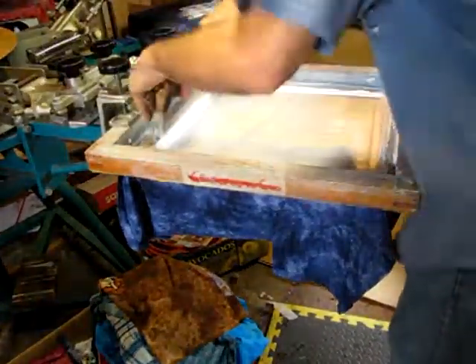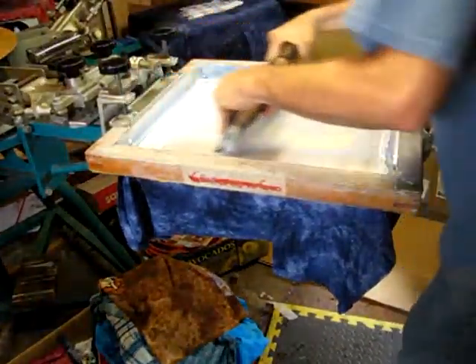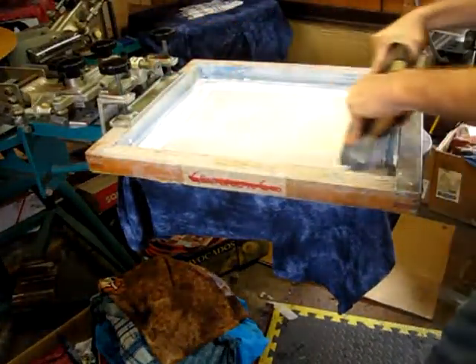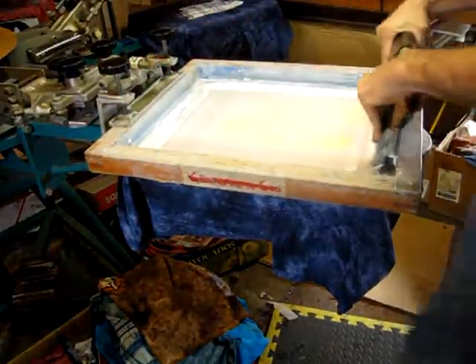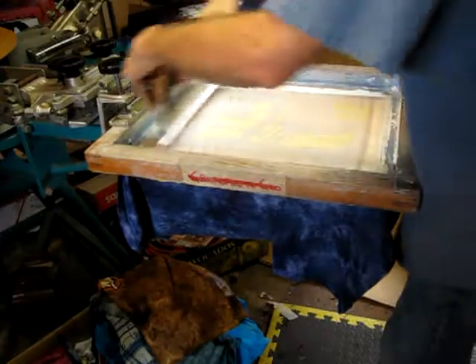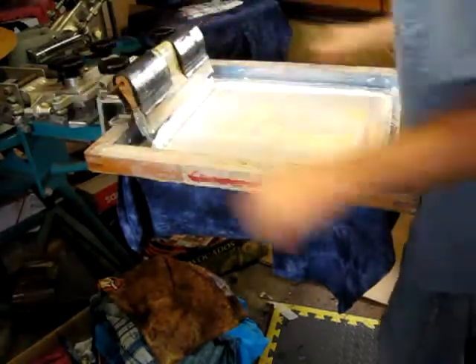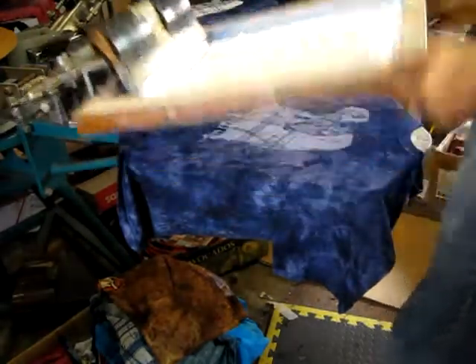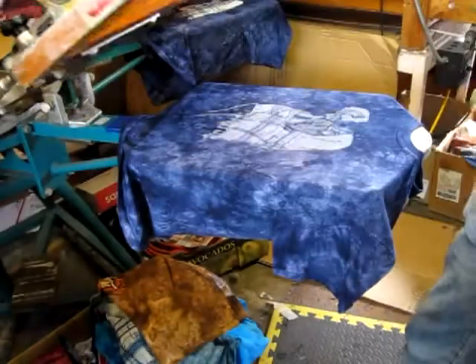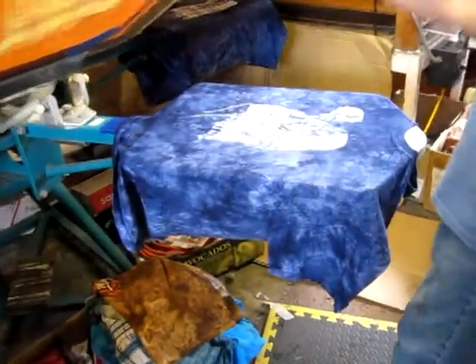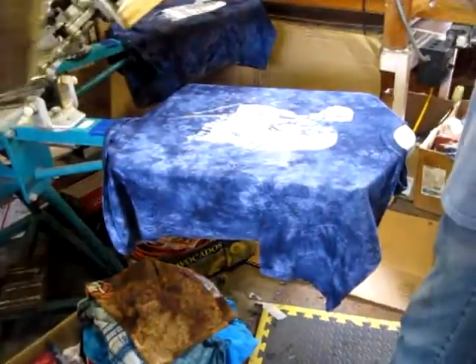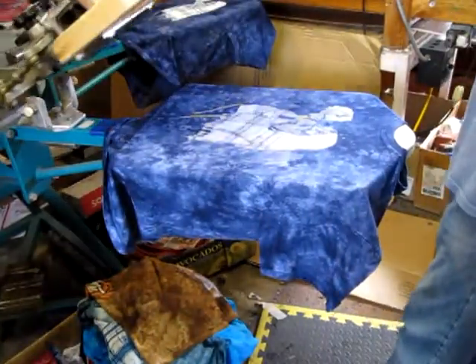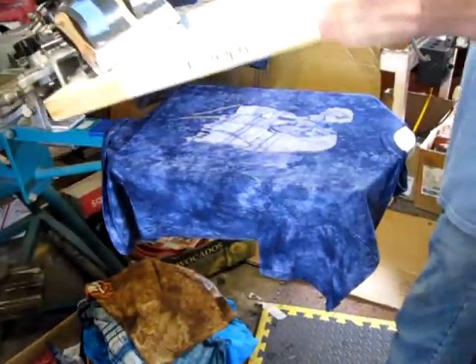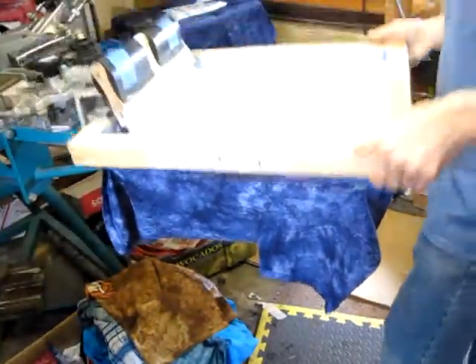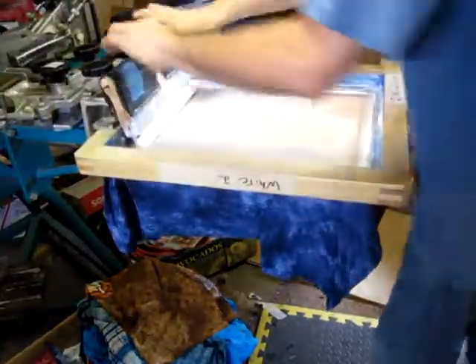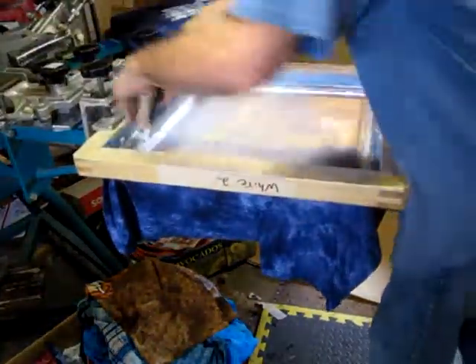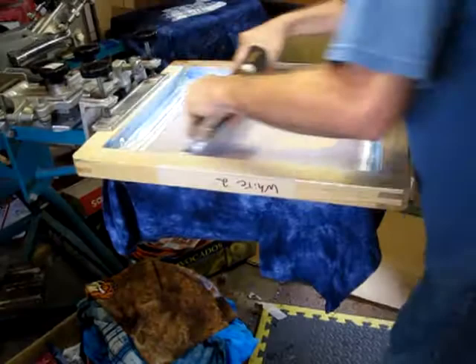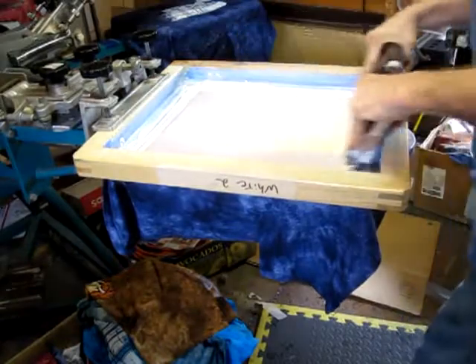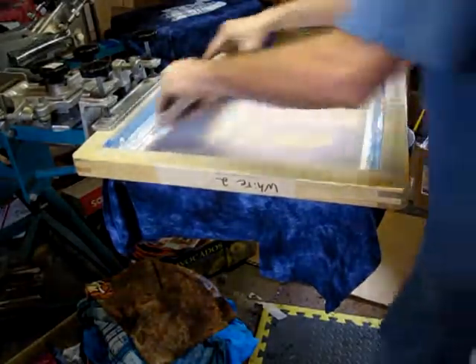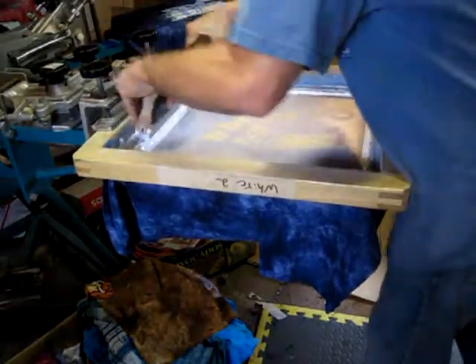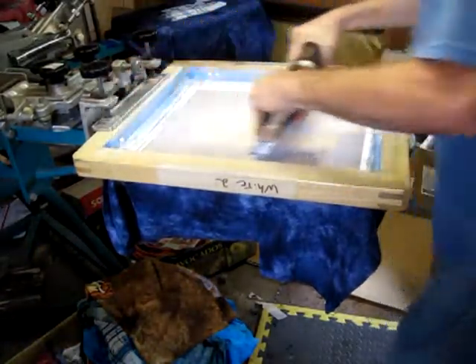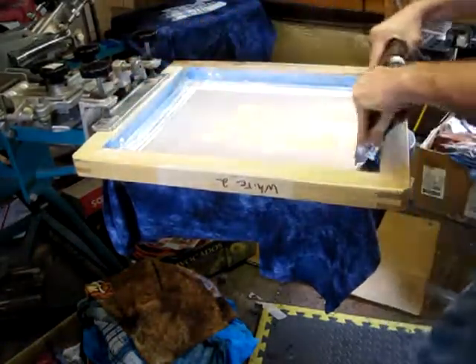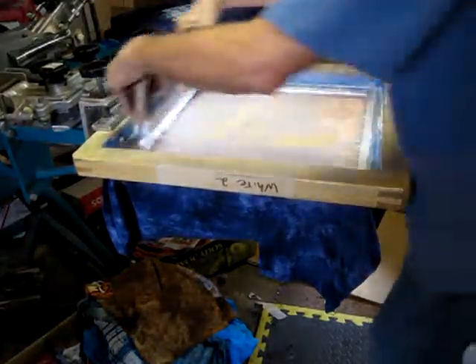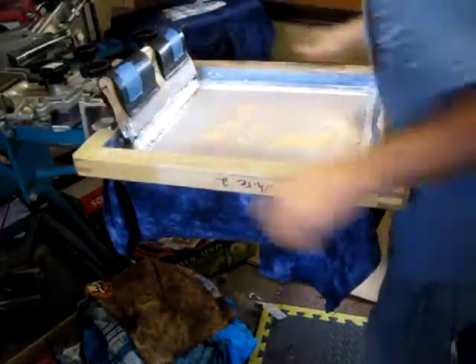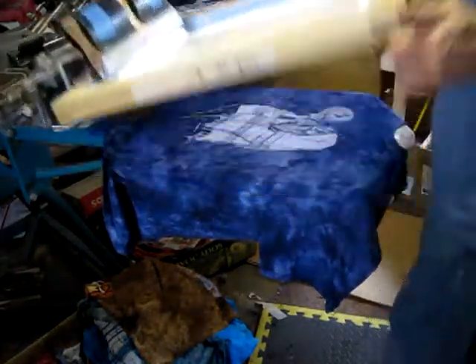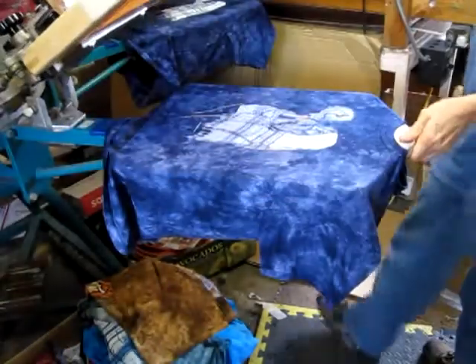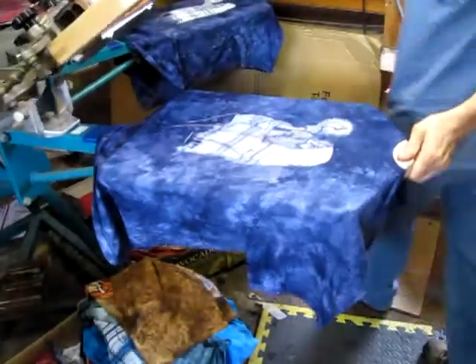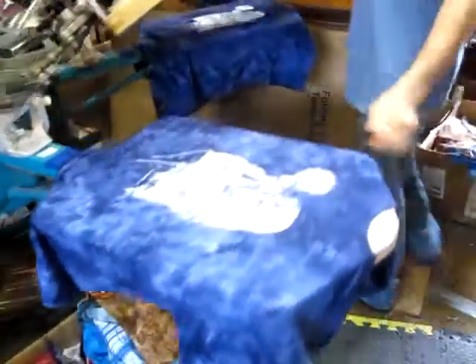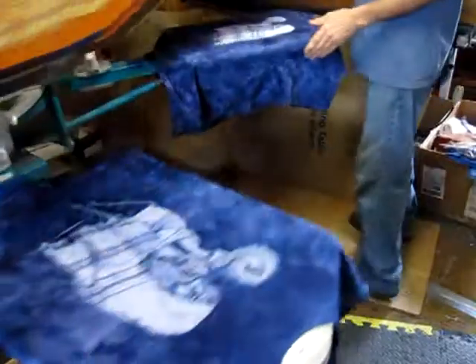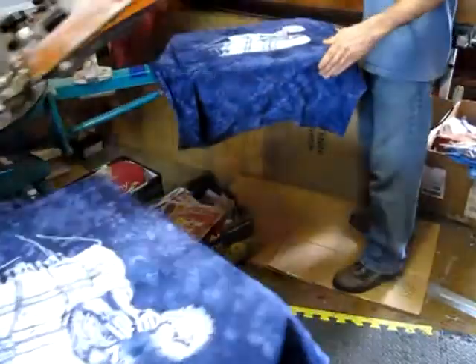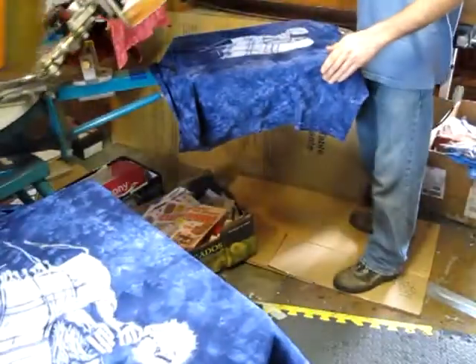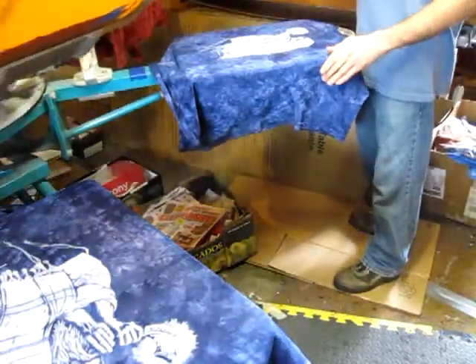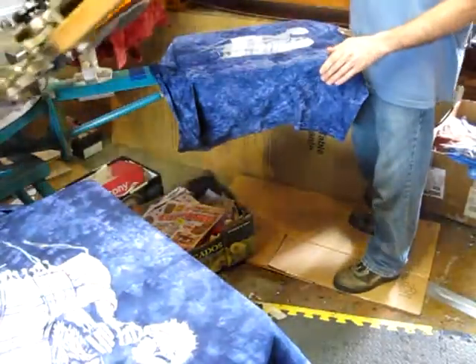First he prints the under base white and there's a second white that goes on top of that. And that rotates over to the flash dryer.